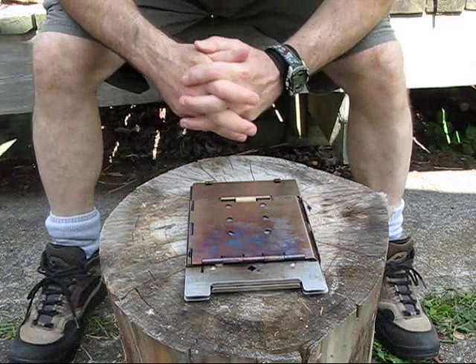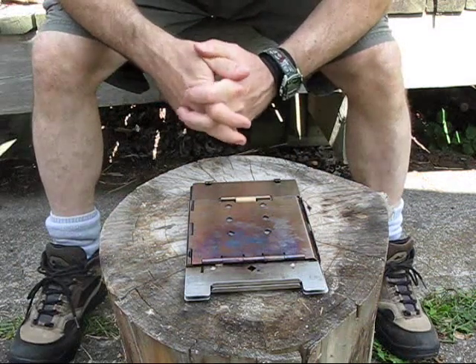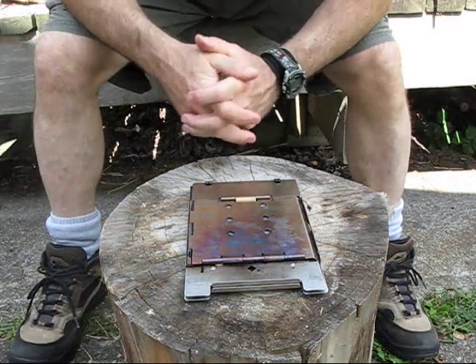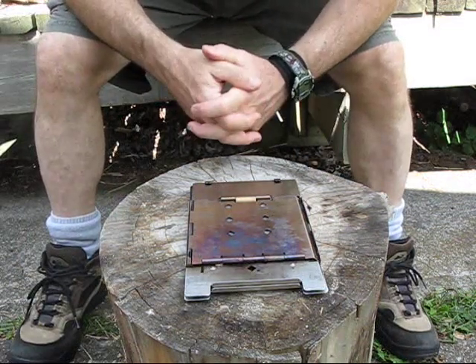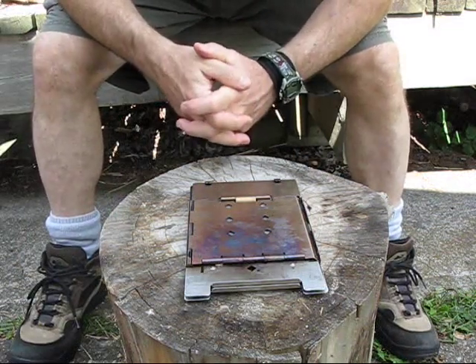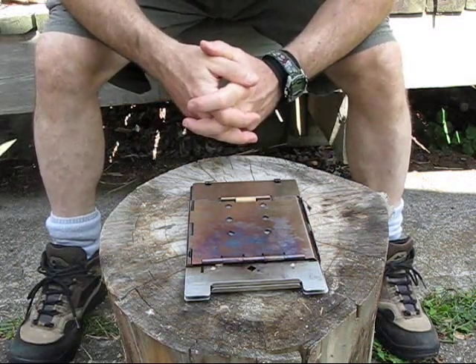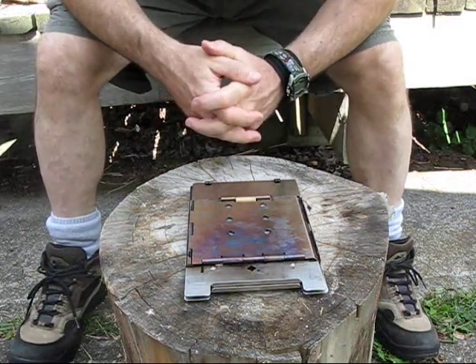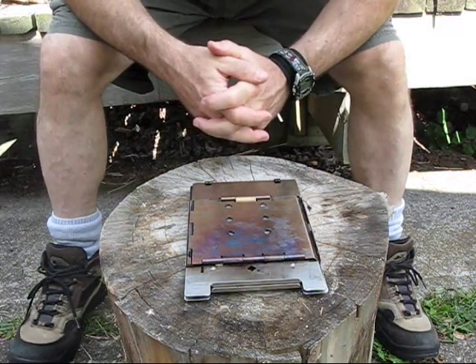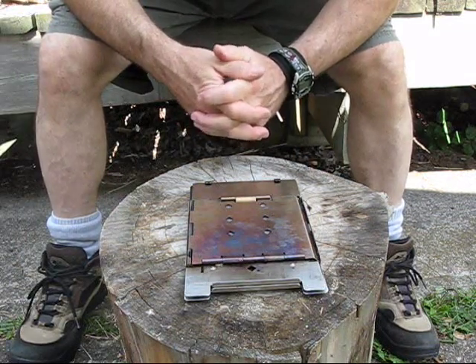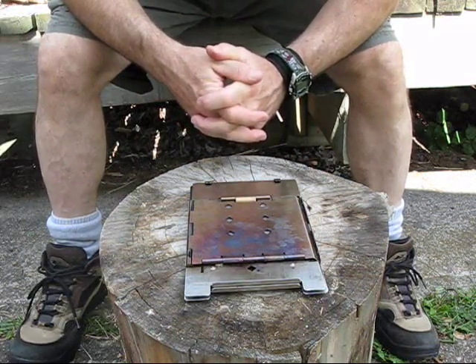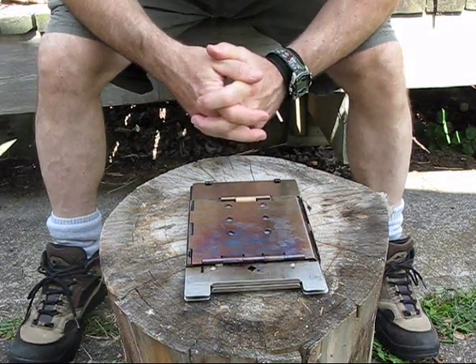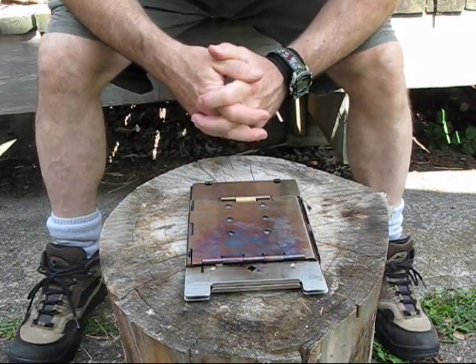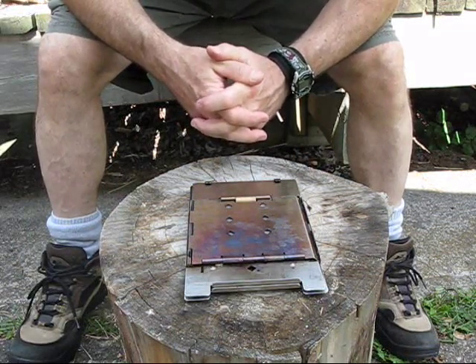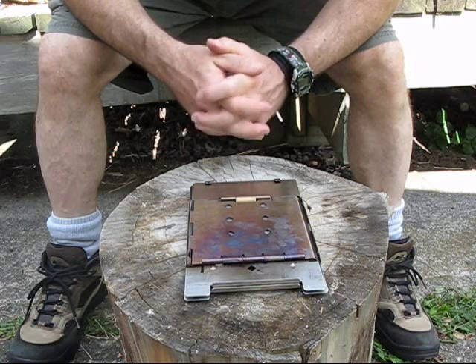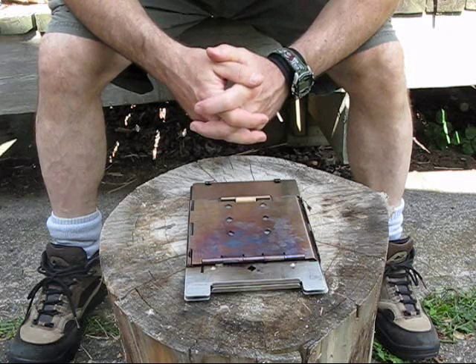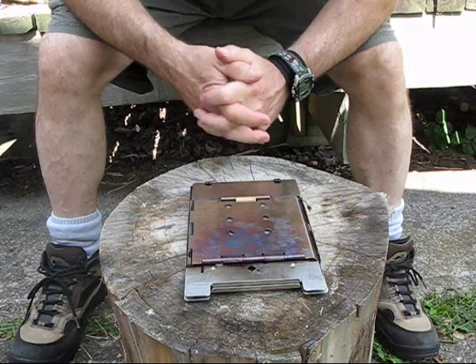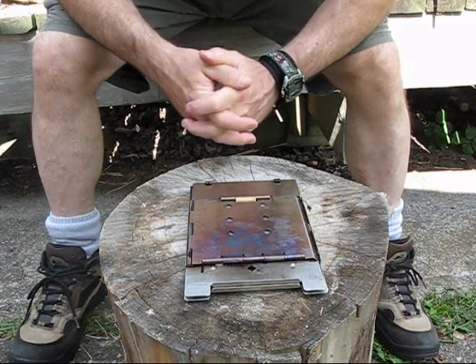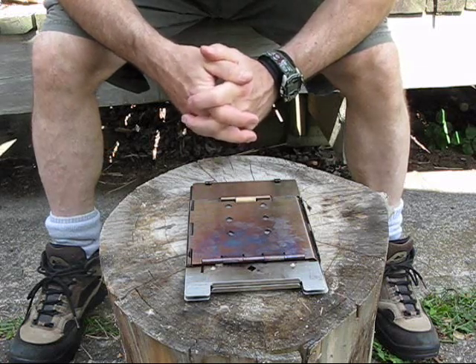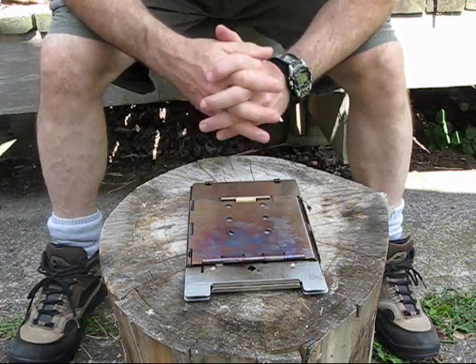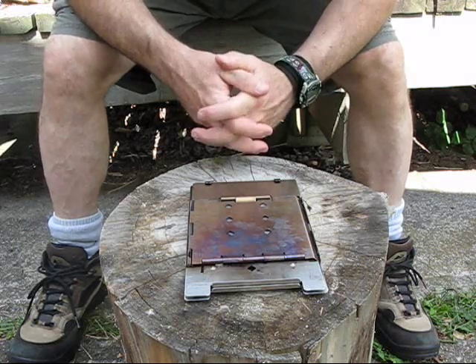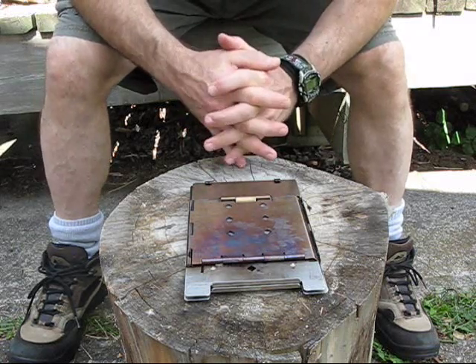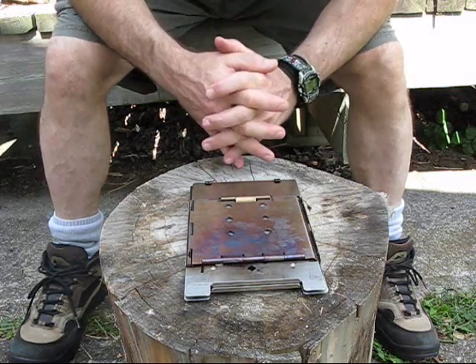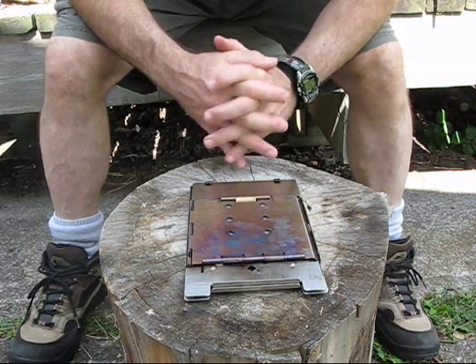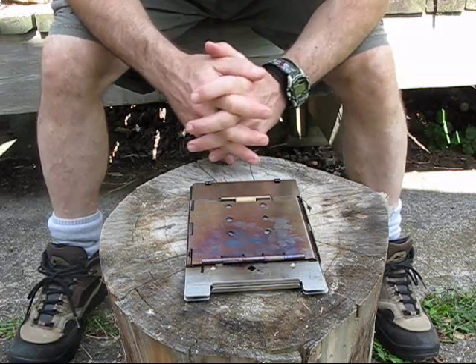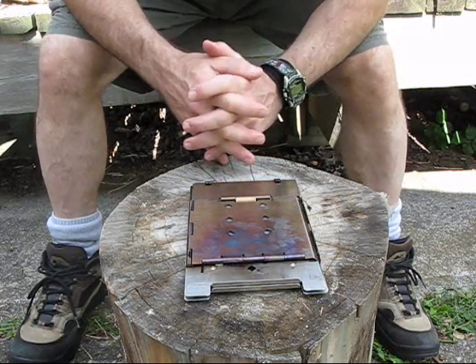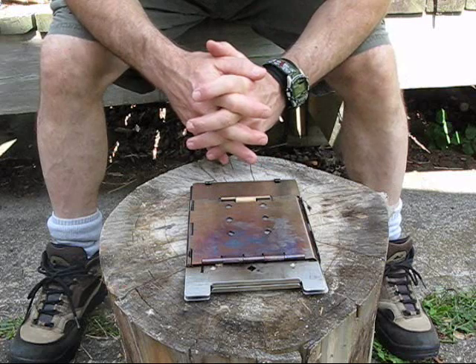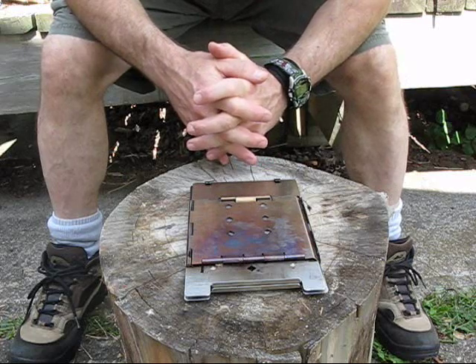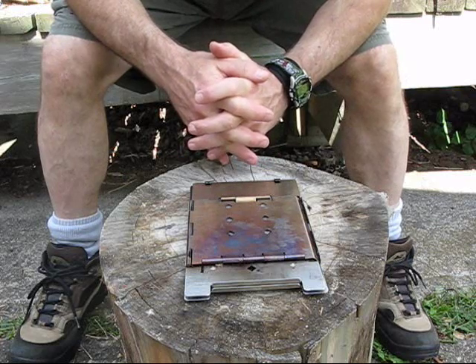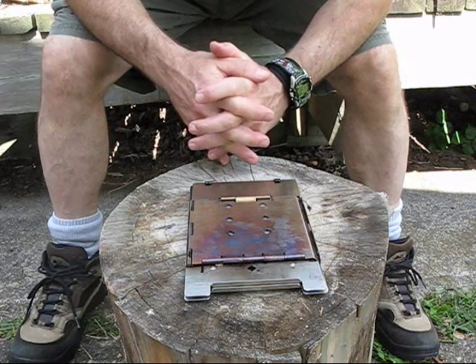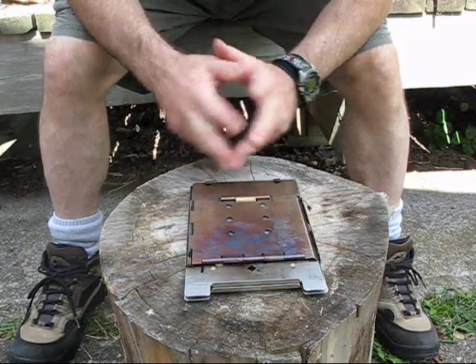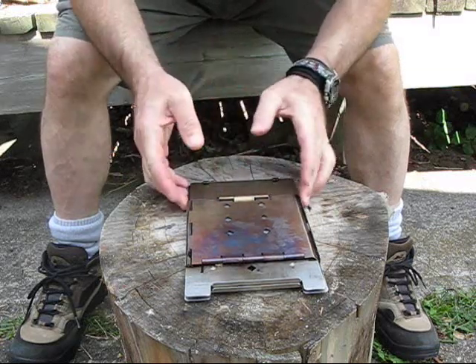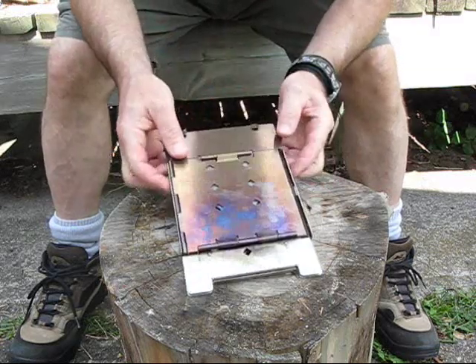Hey folks, I really like to use stick stoves in the bush and at home. I was on YouTube and I saw this really neat series of videos on the folding firebox stove.